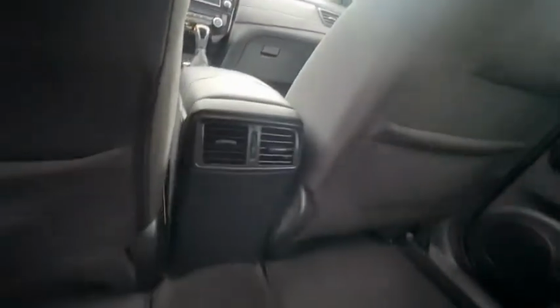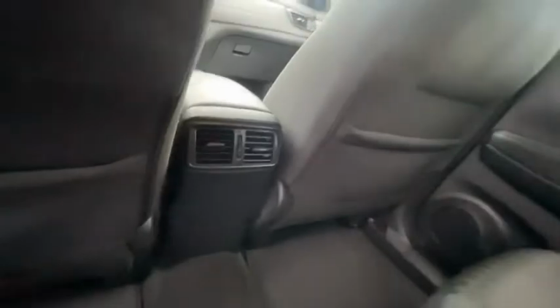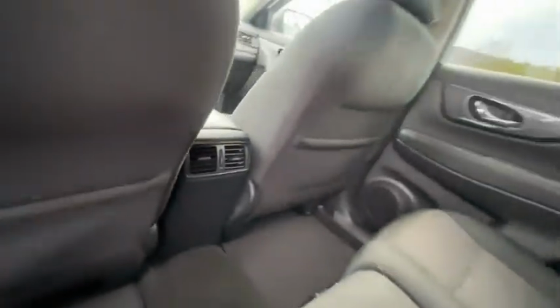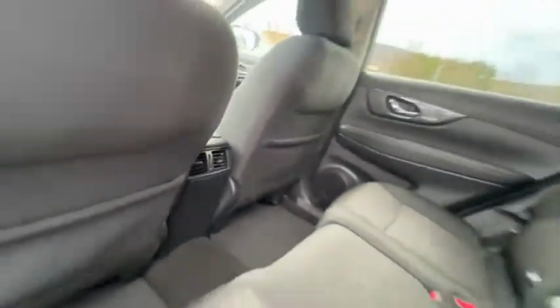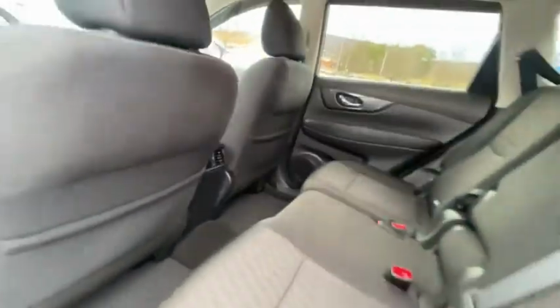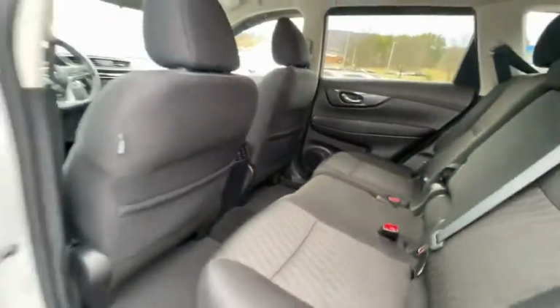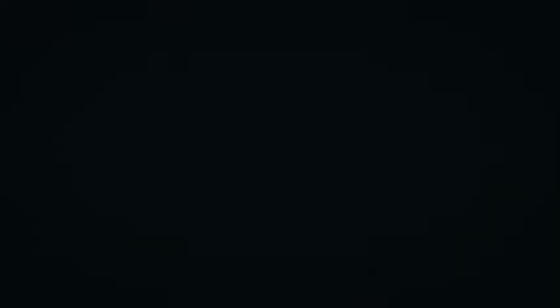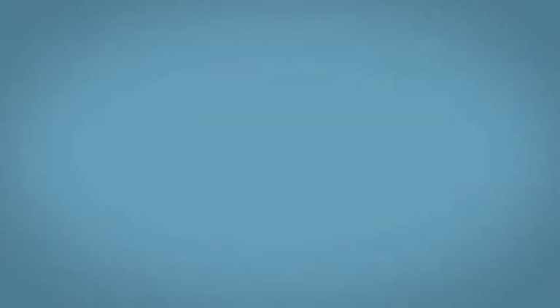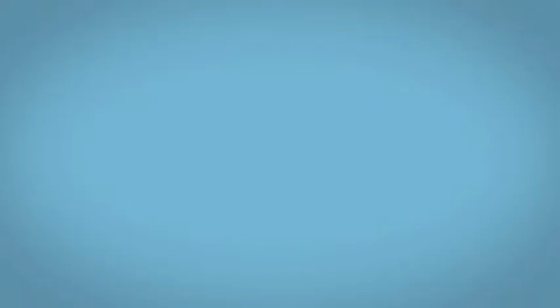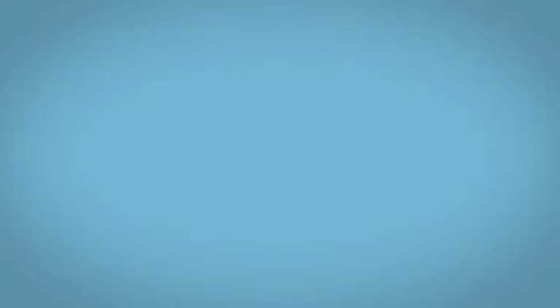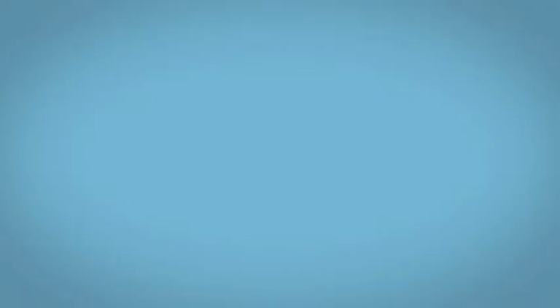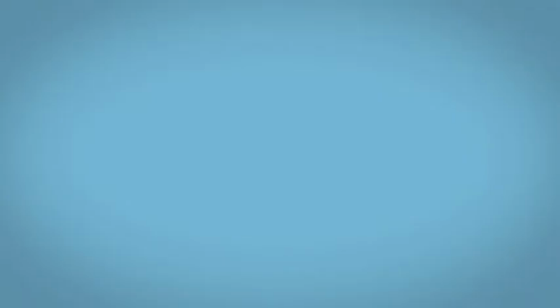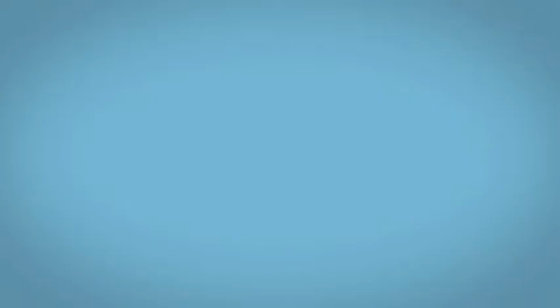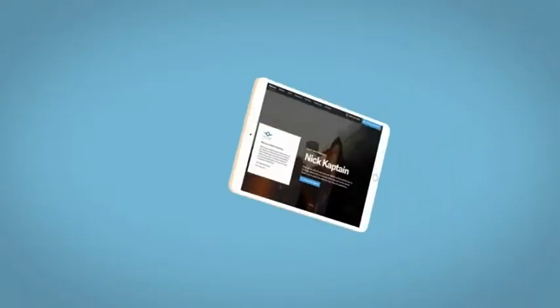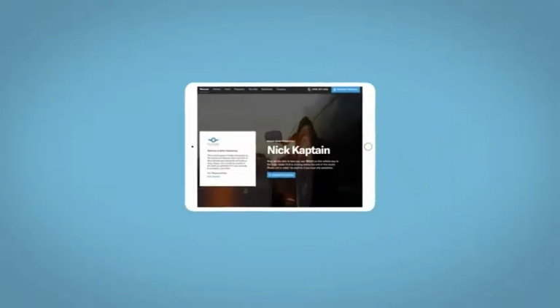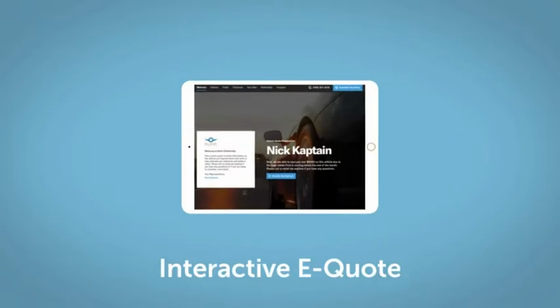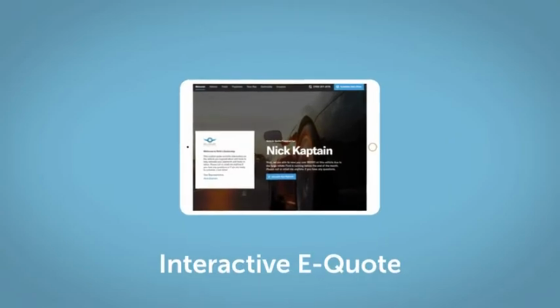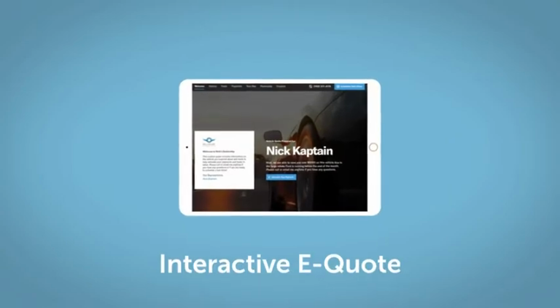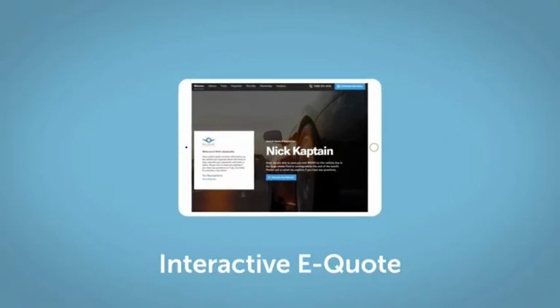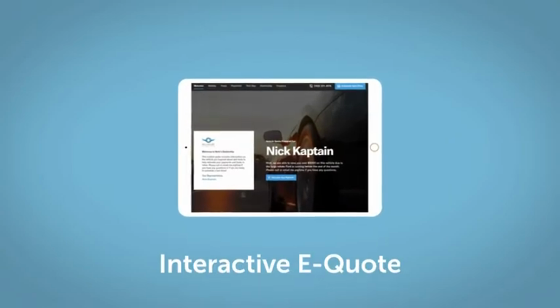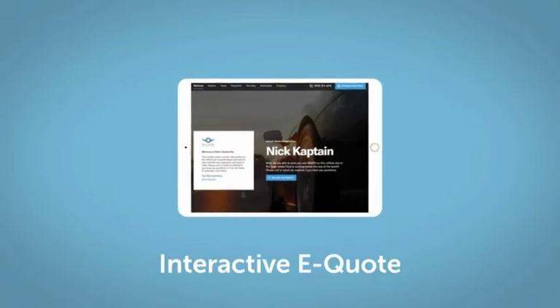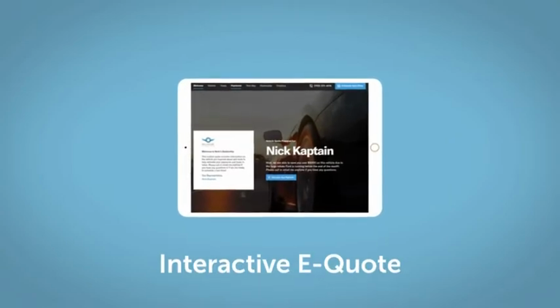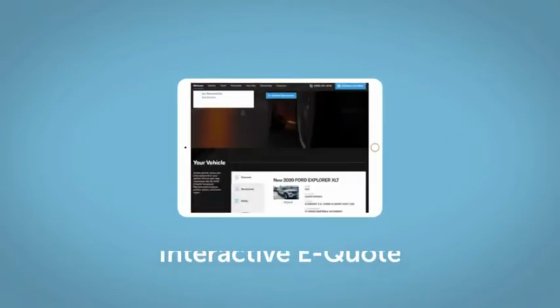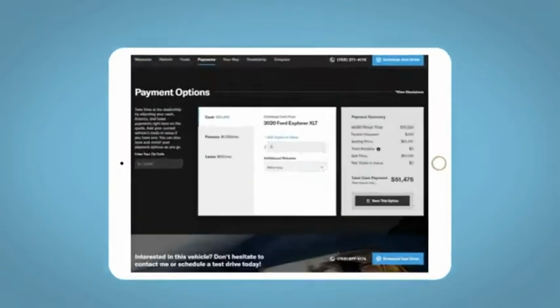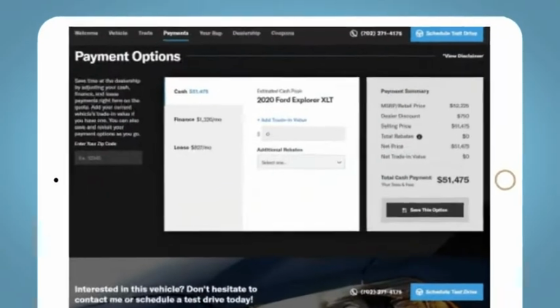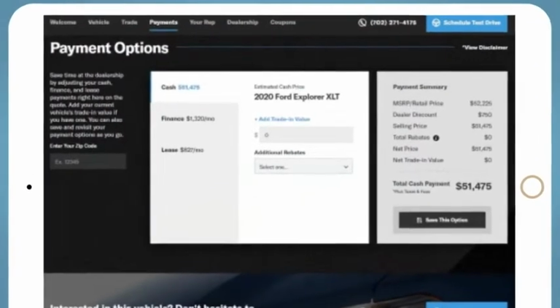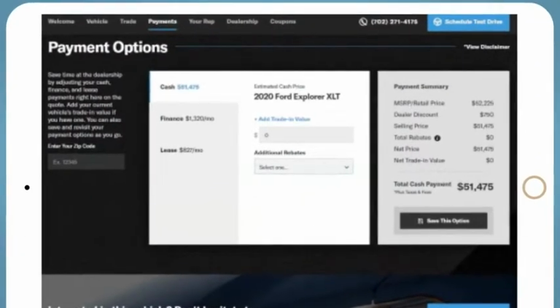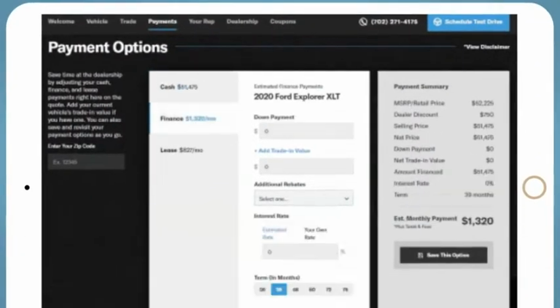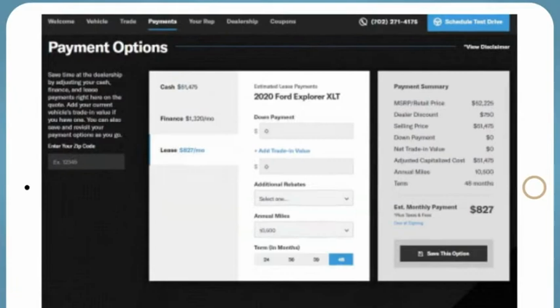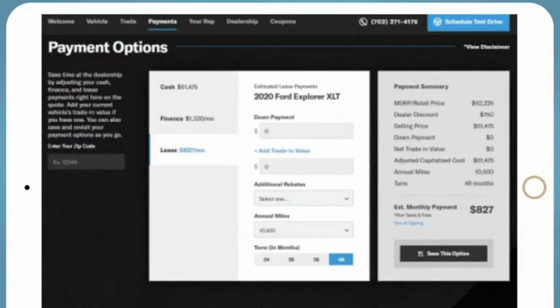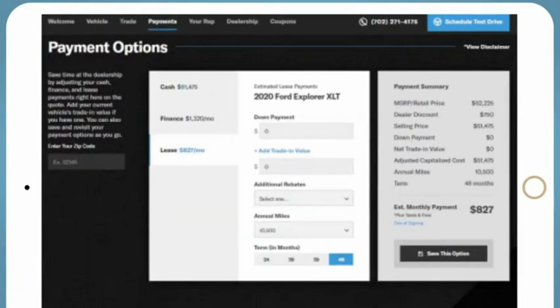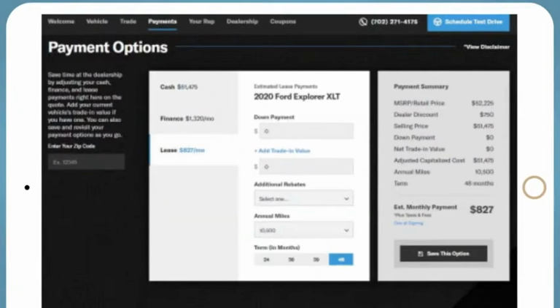Take this vehicle for a spin in CYC. If you like this vehicle, we'd be happy to send you a personalized interactive eQuote that allows you to quickly and easily calculate the cash, finance, and lease options available to you.